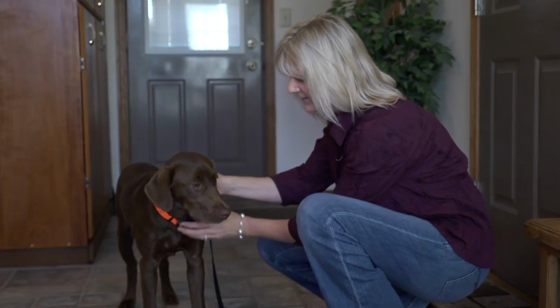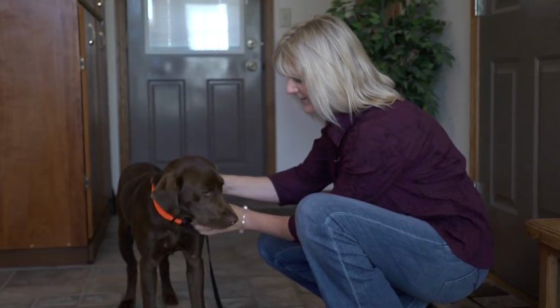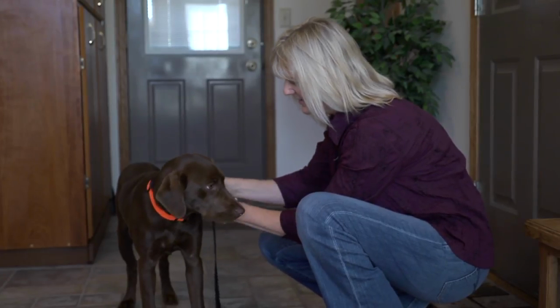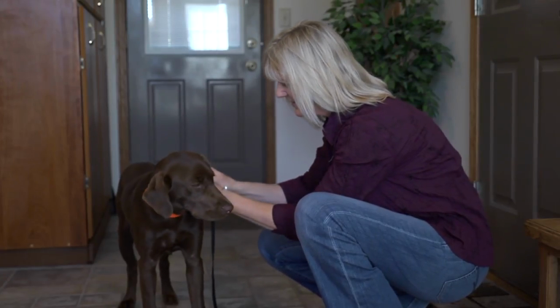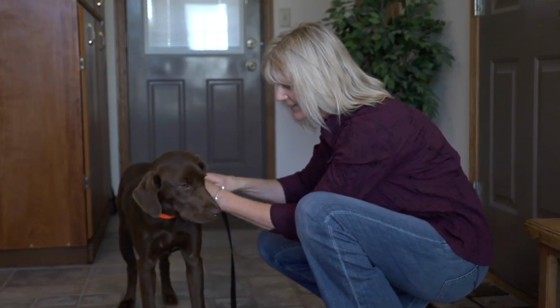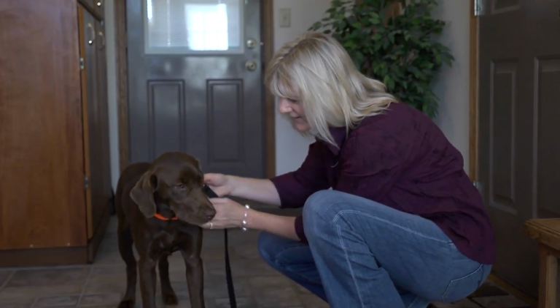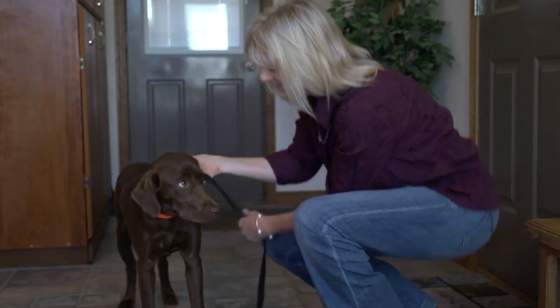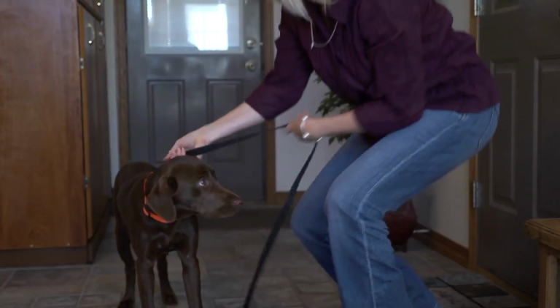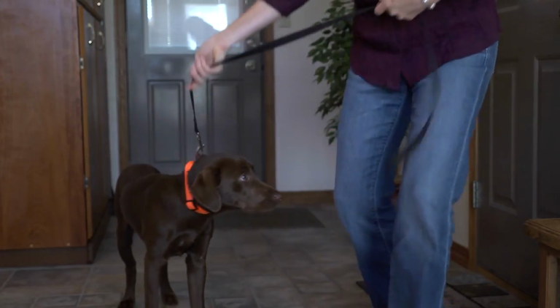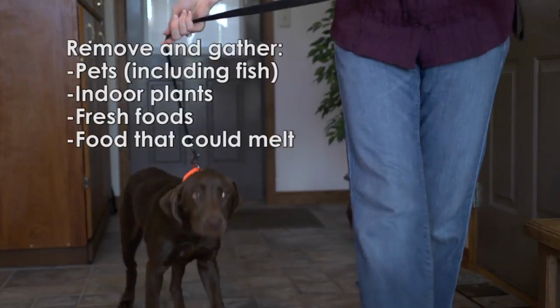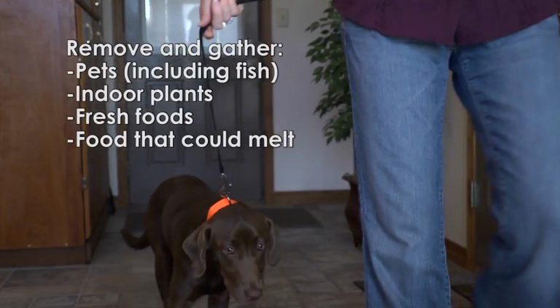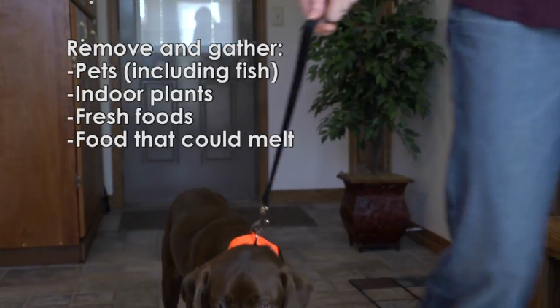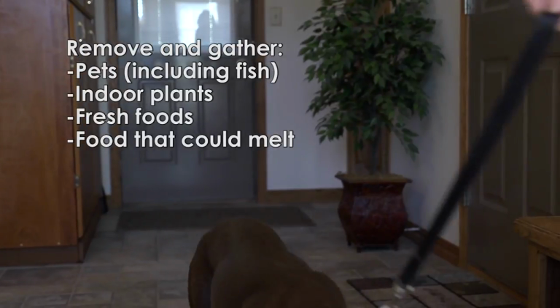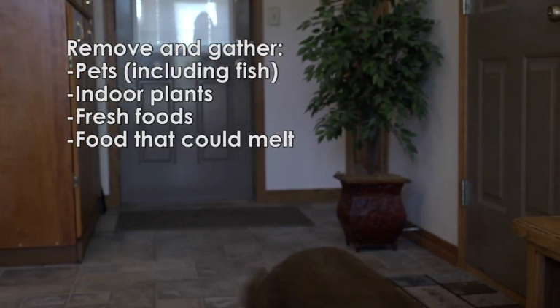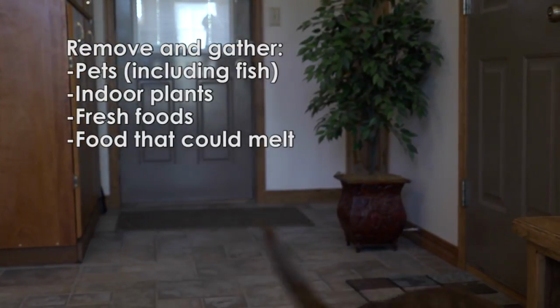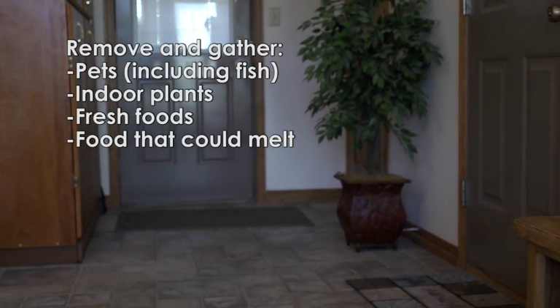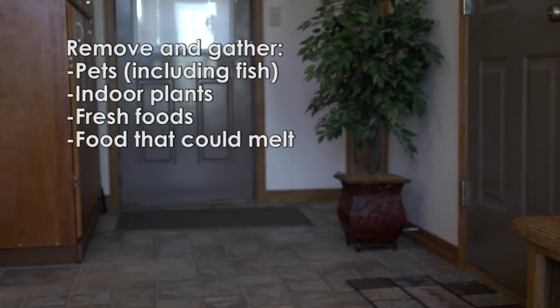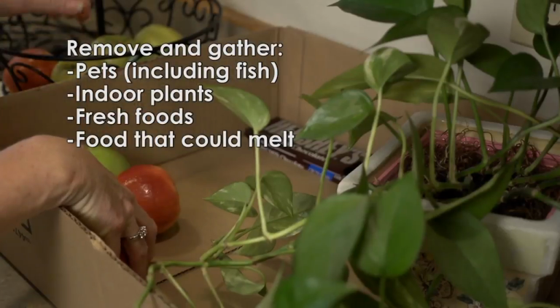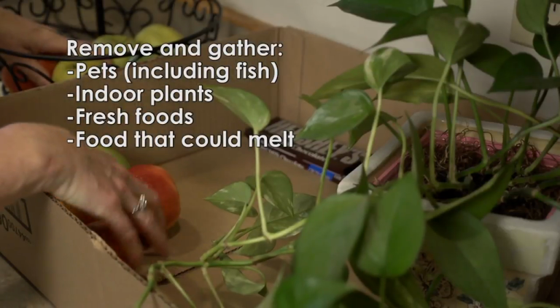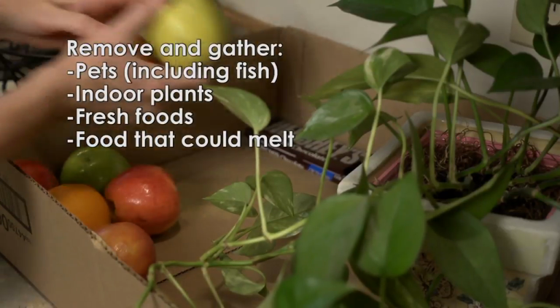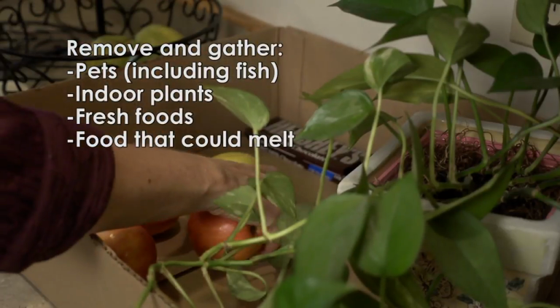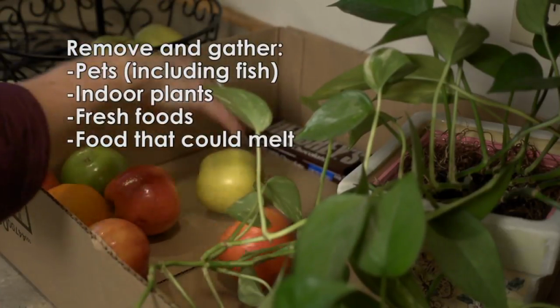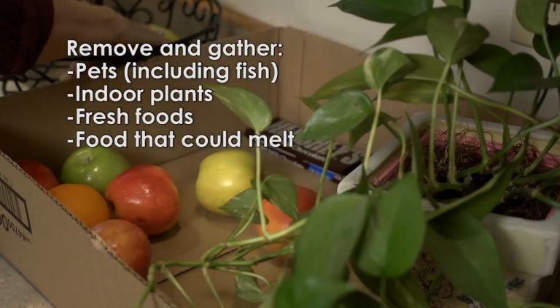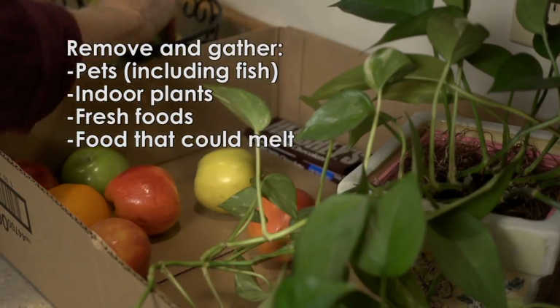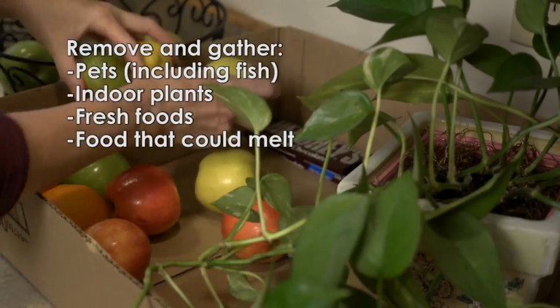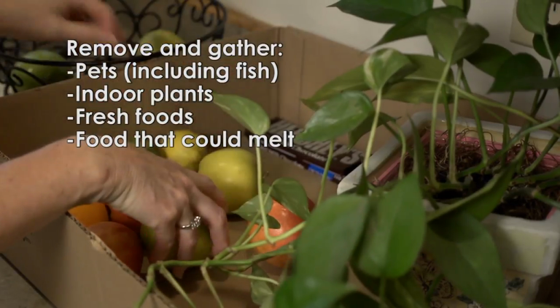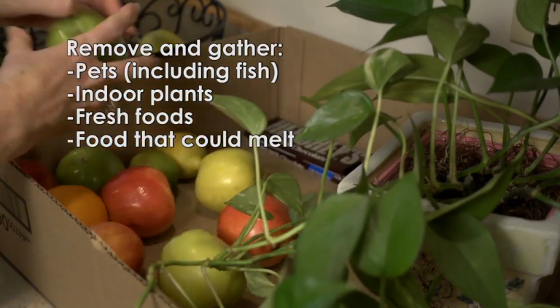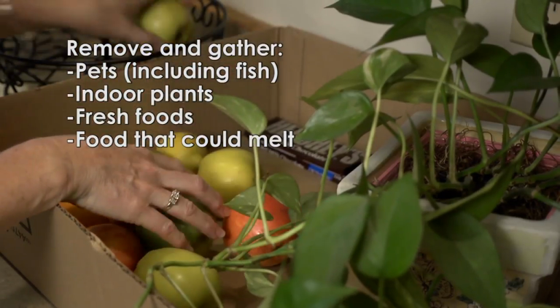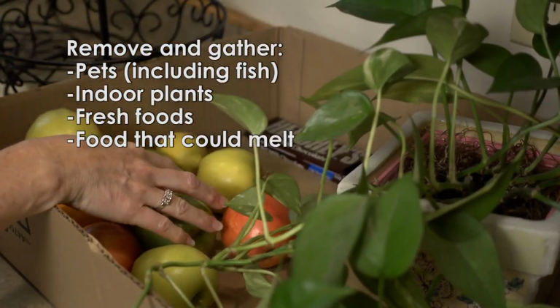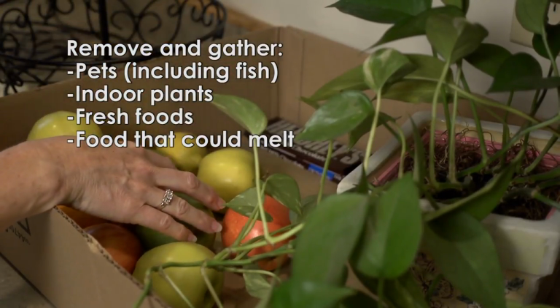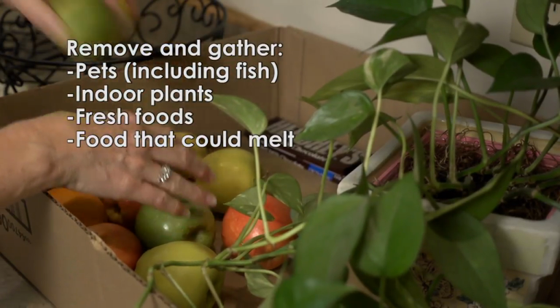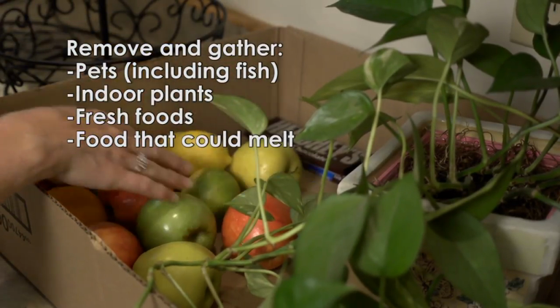Your home will reach temperatures as high as 140 degrees. Your pets, including fish, will need to be taken out of the home. Indoor plants, fresh foods, and any food that could melt needs to be gathered in one location for your technician to inspect before the heating begins.